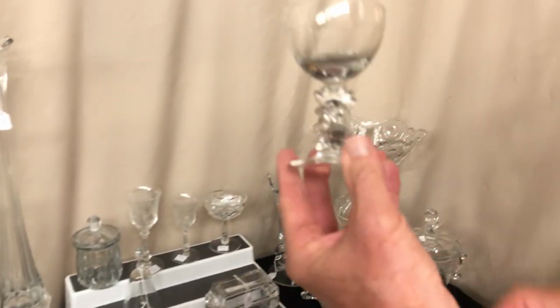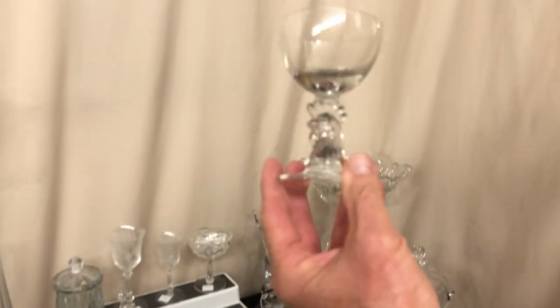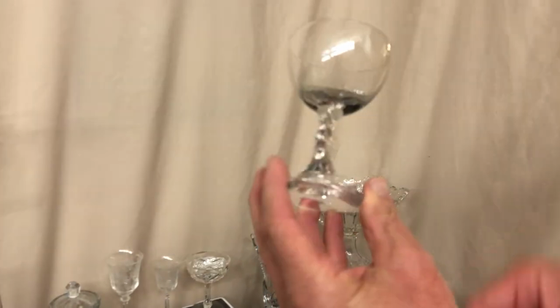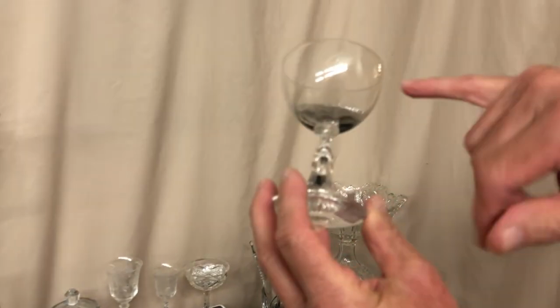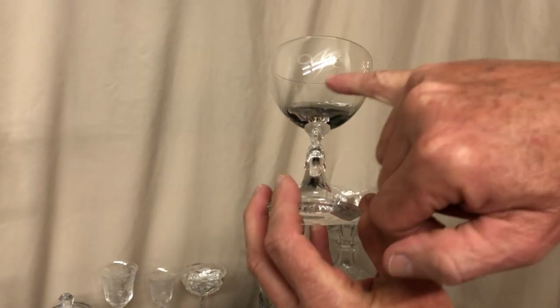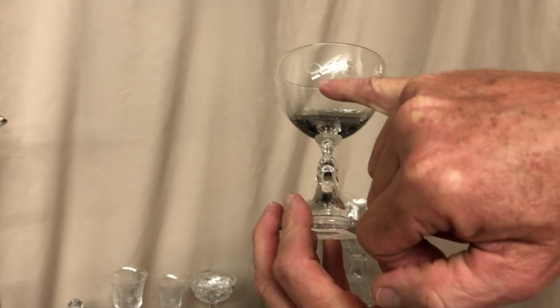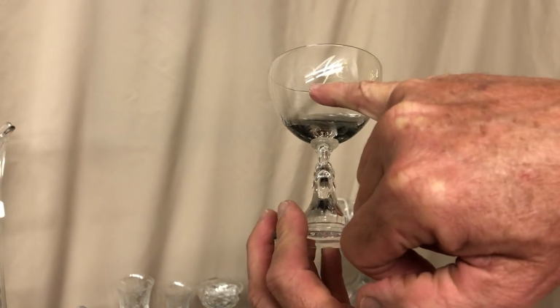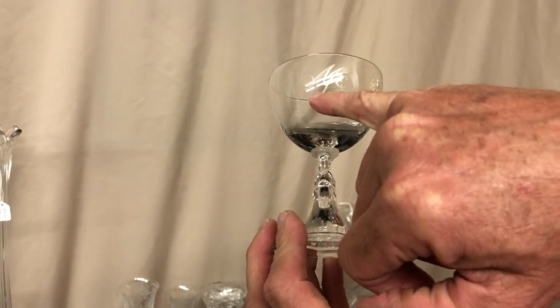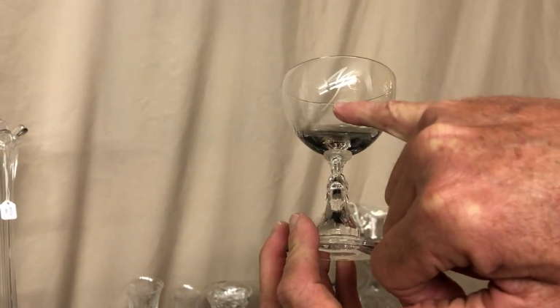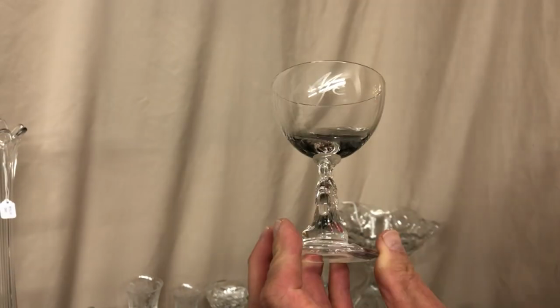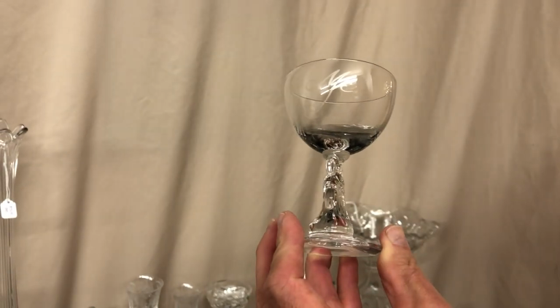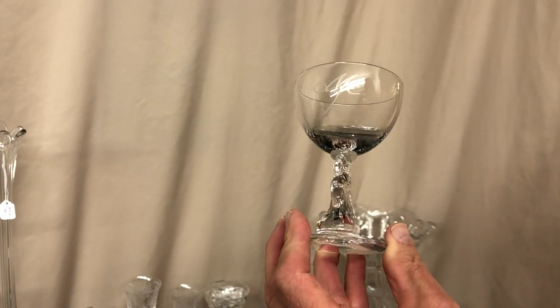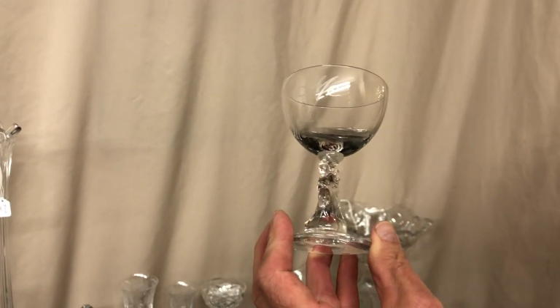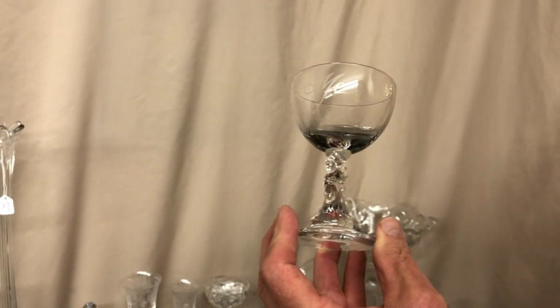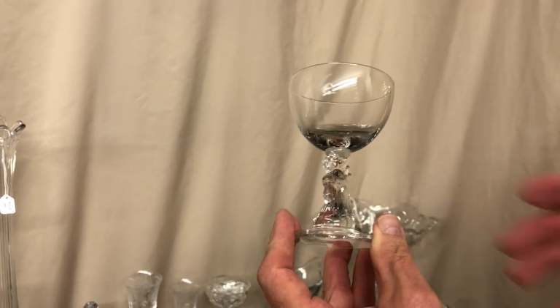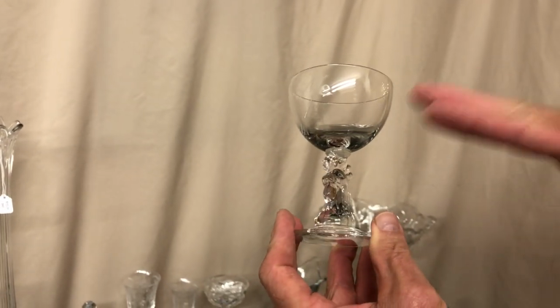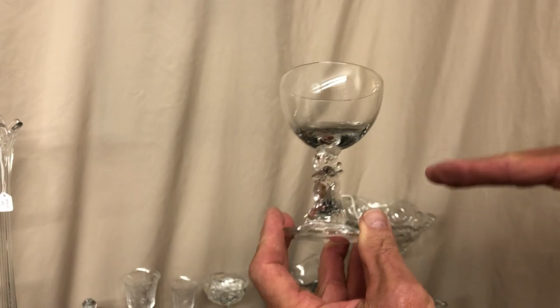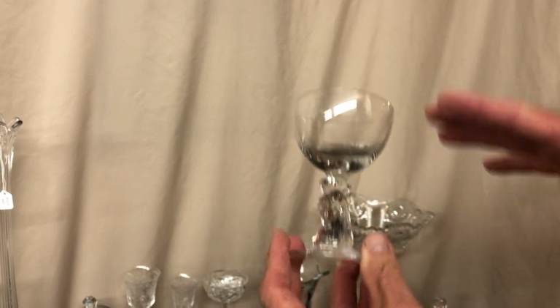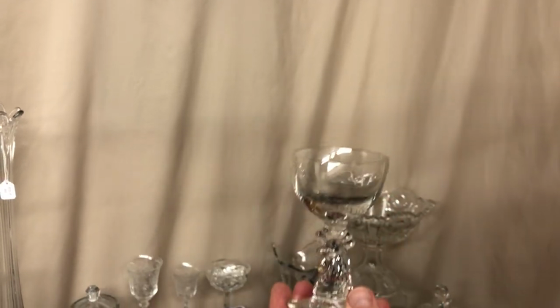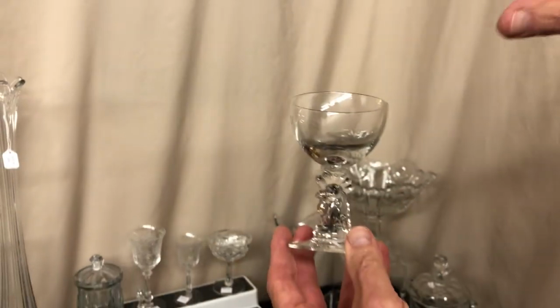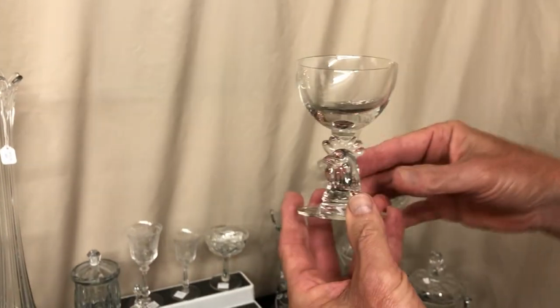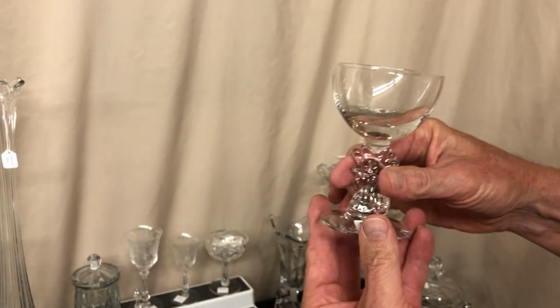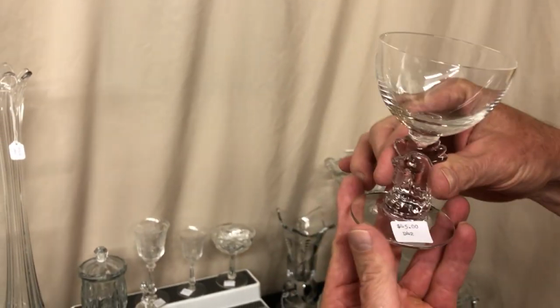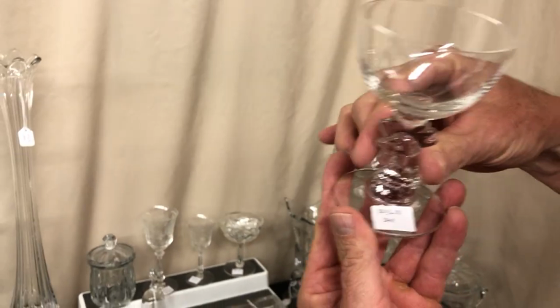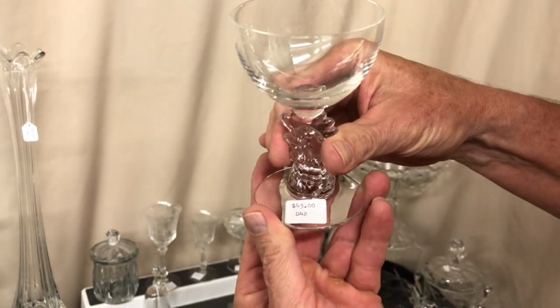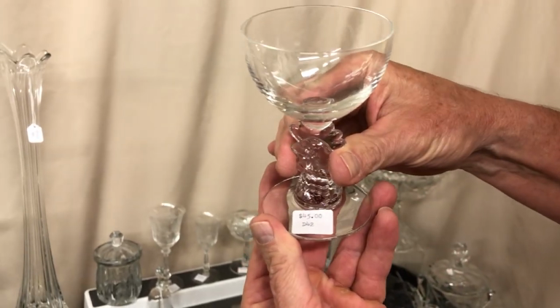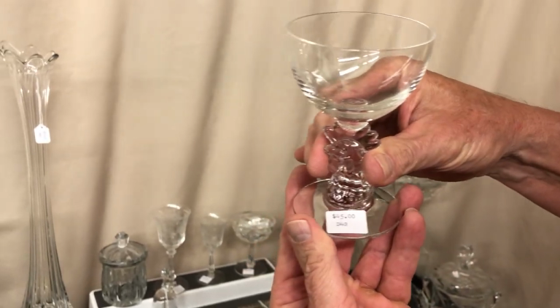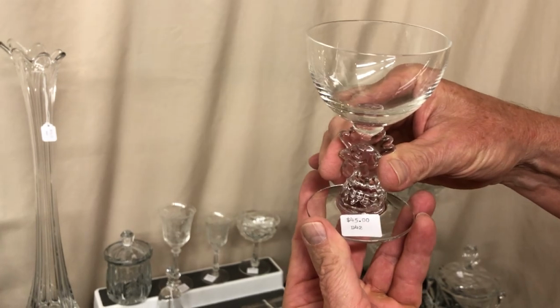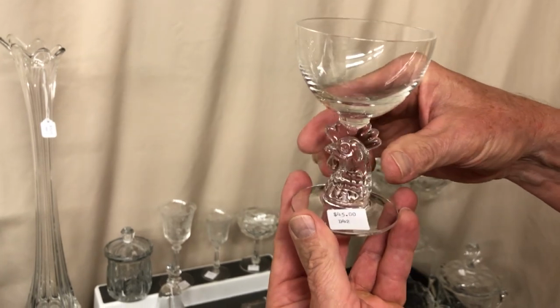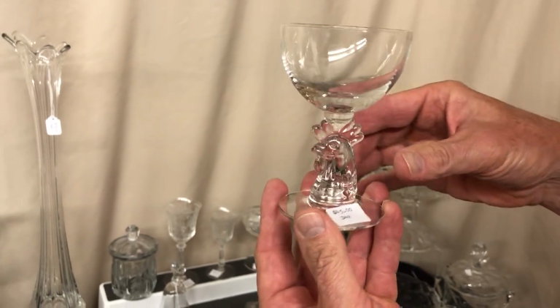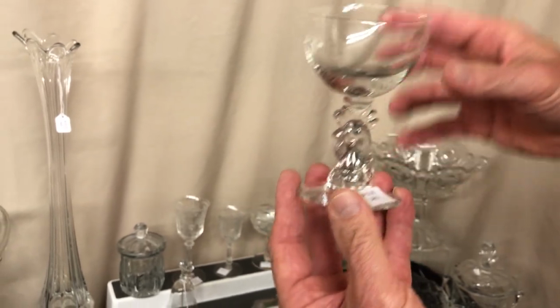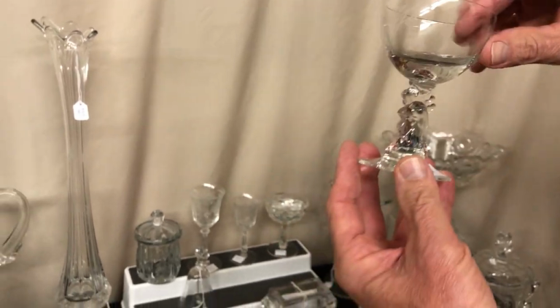Rooster Head cocktail, acid etched with 'me' on it. This goes in the set where there's a 'me,' a 'you,' and then there's a cocktail shaker that has the word 'us' on it. It's priced $45 — of course that's just $22.50 after the discount.